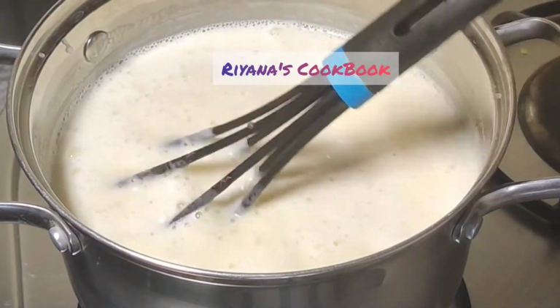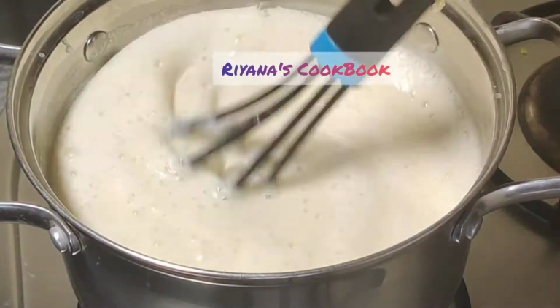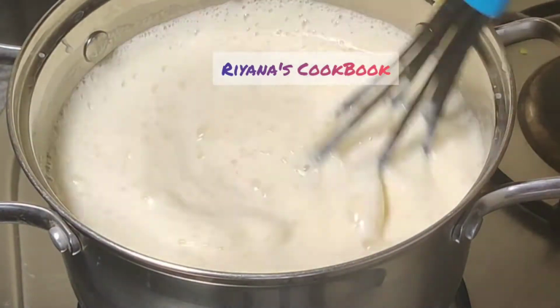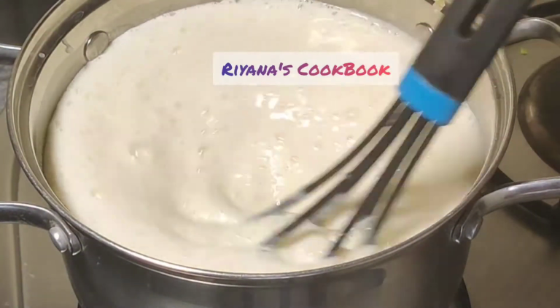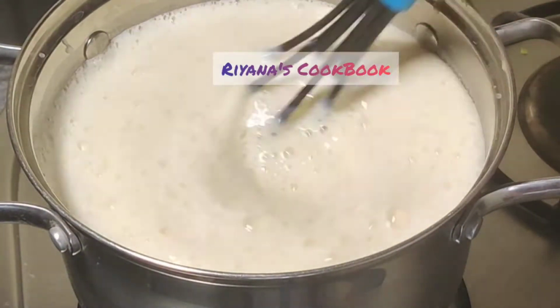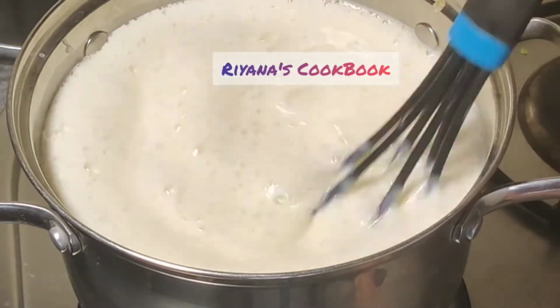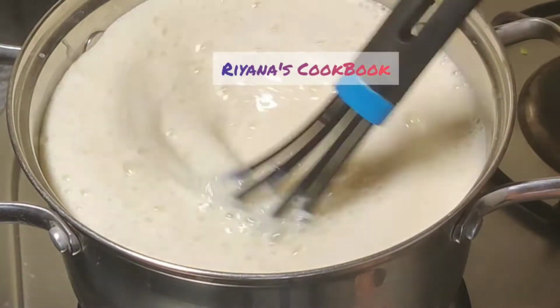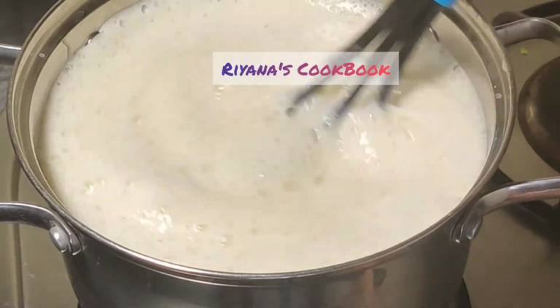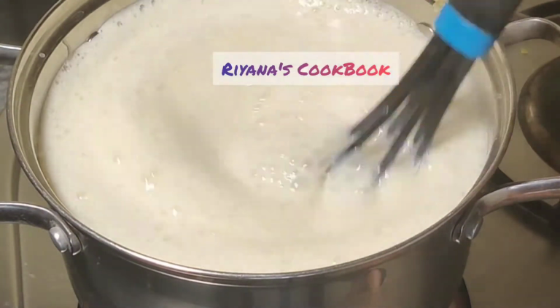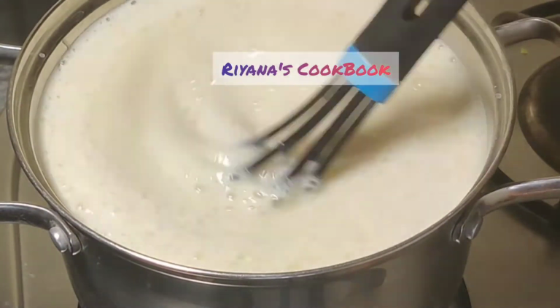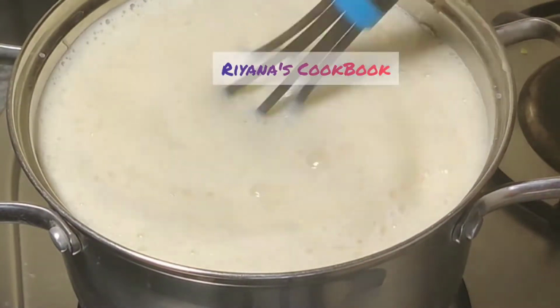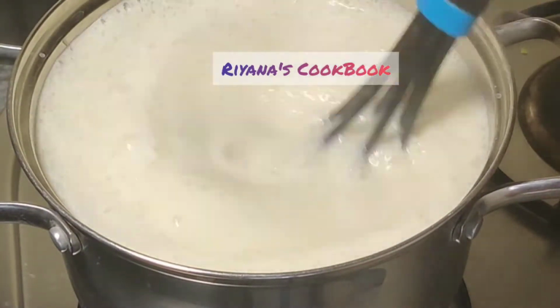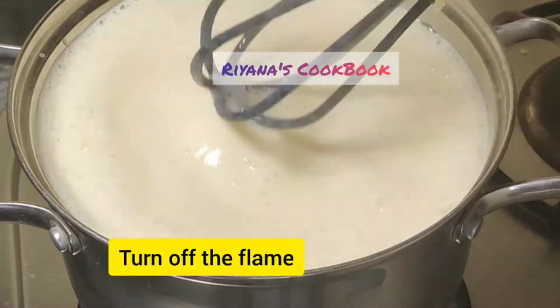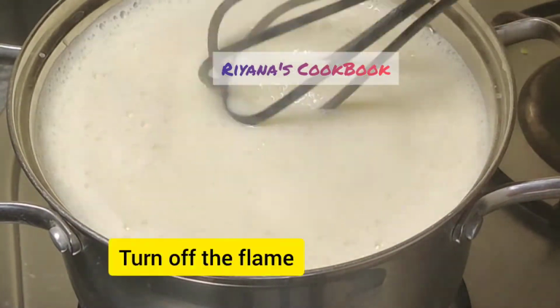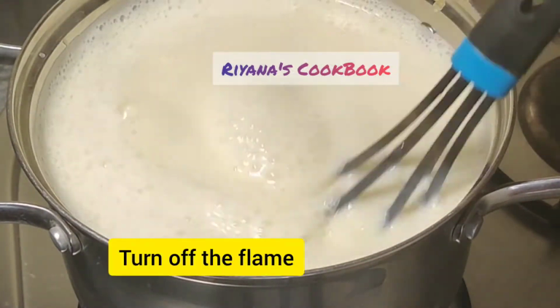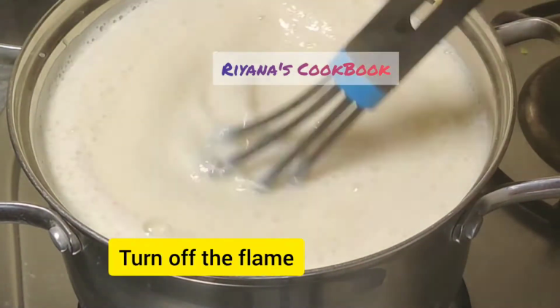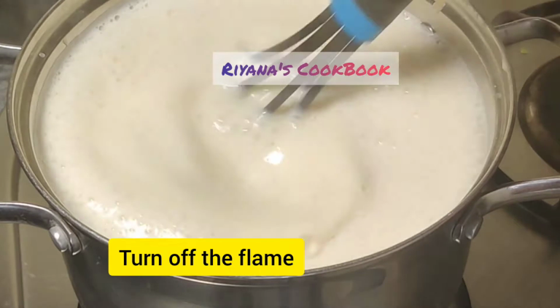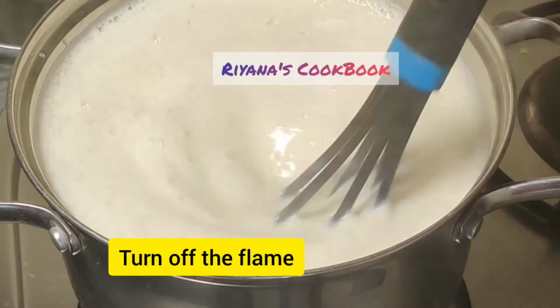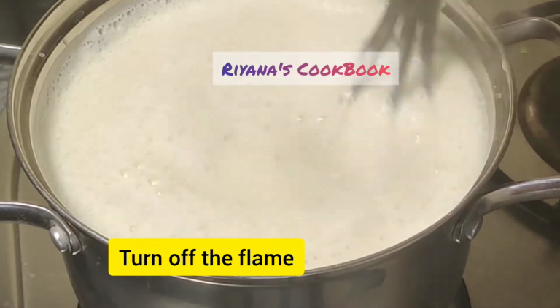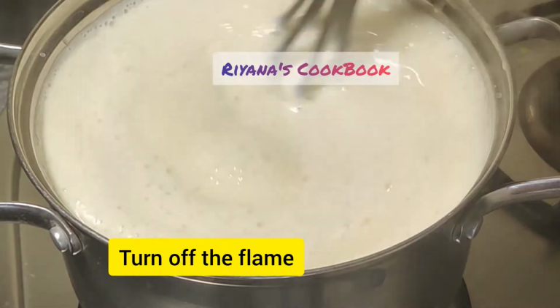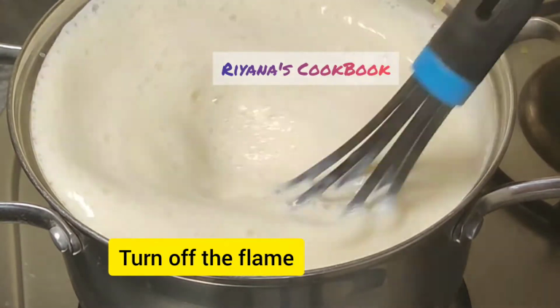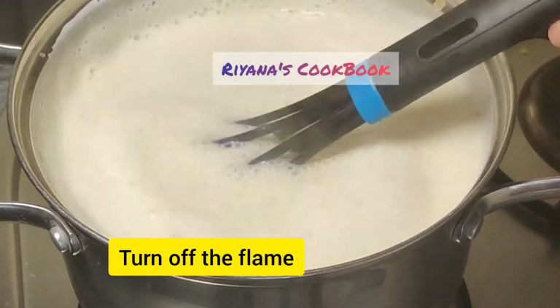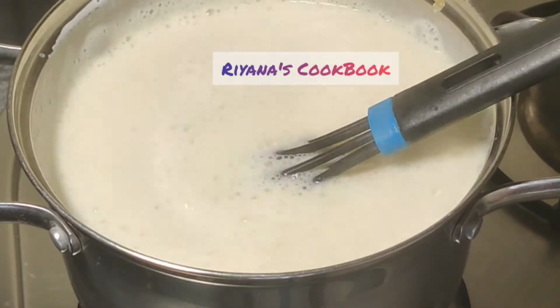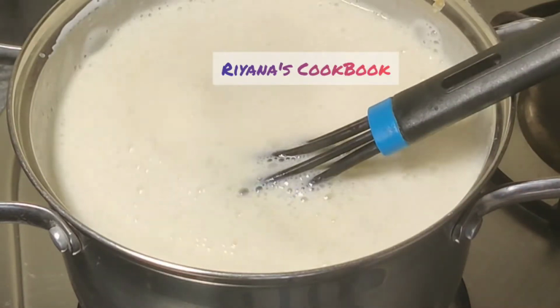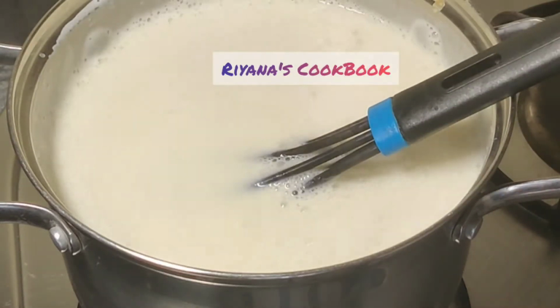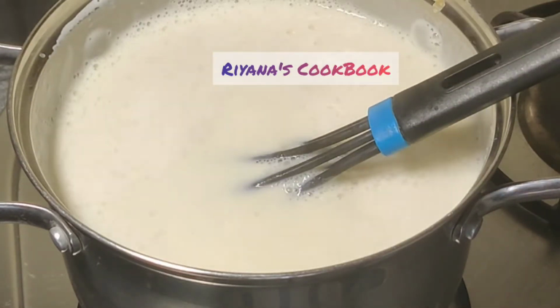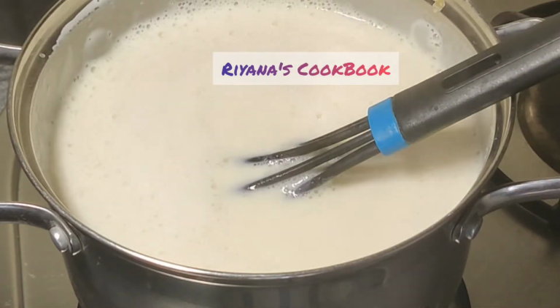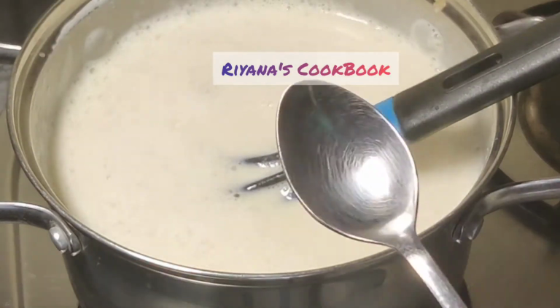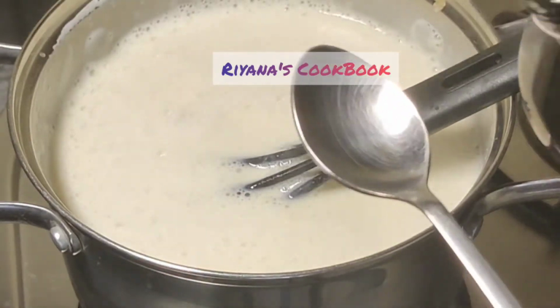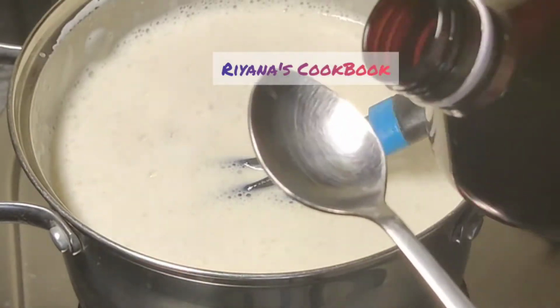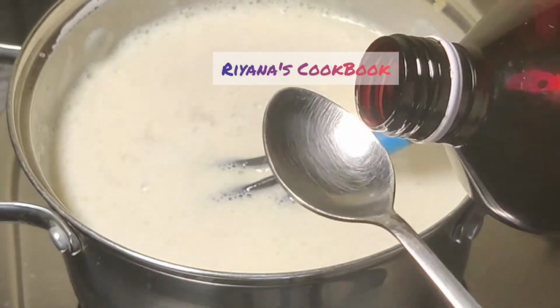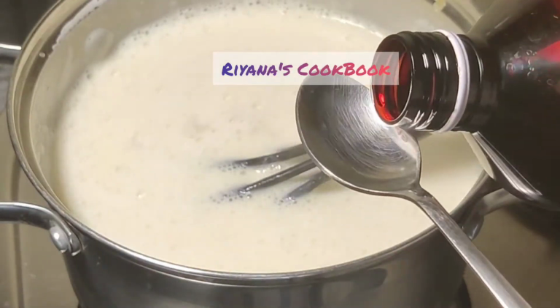Let's take a look at the preparation. It is made with 3 drops of vanilla essence.